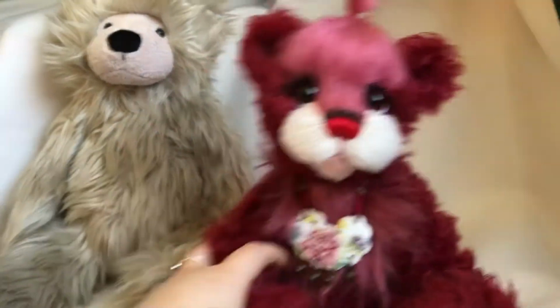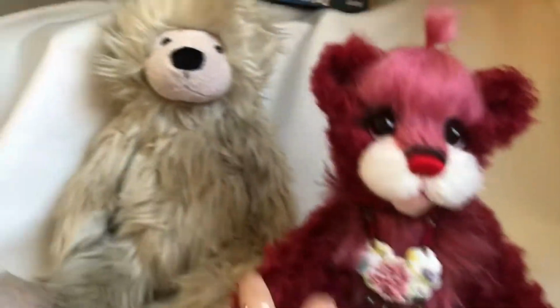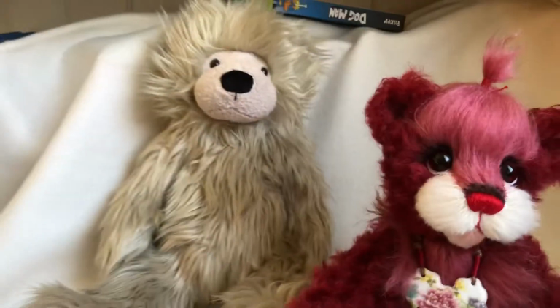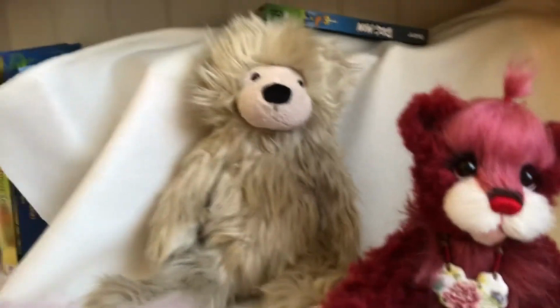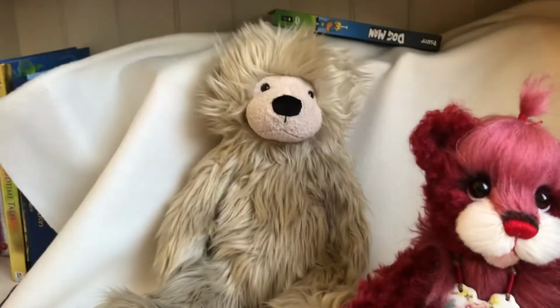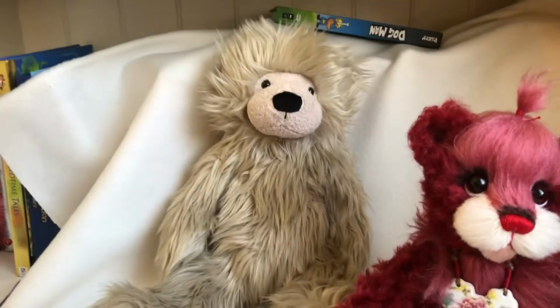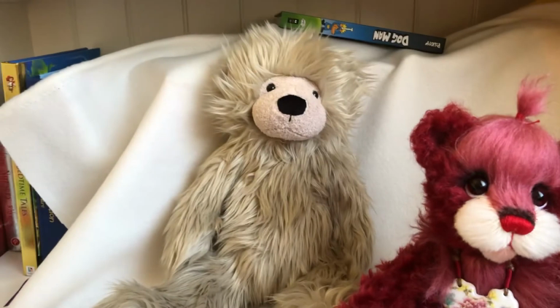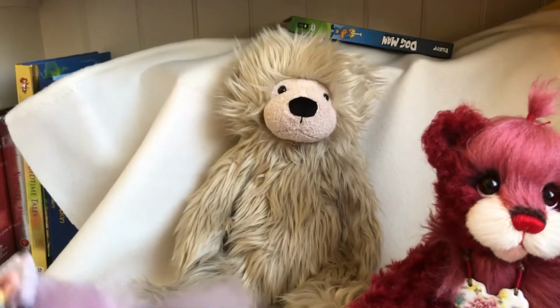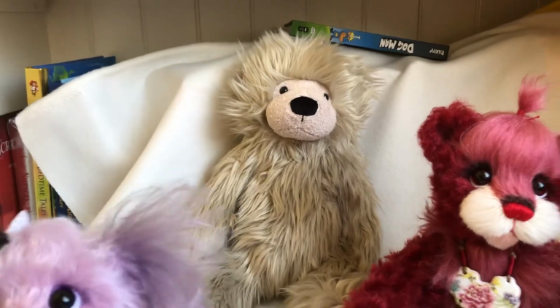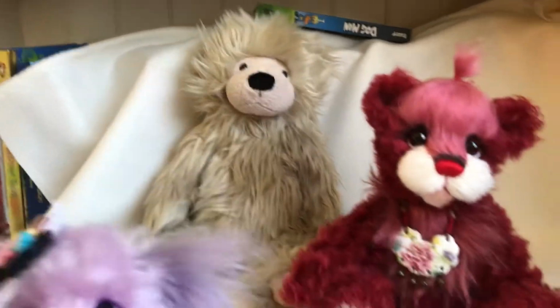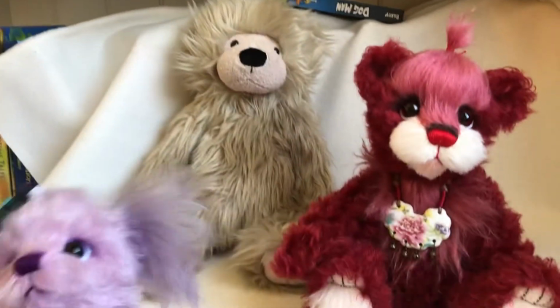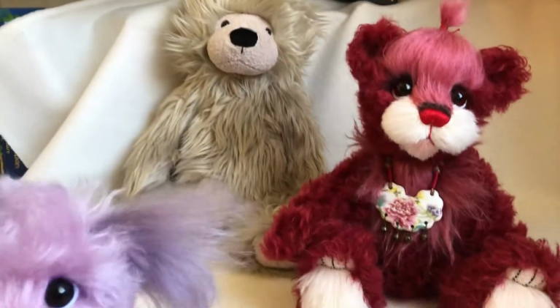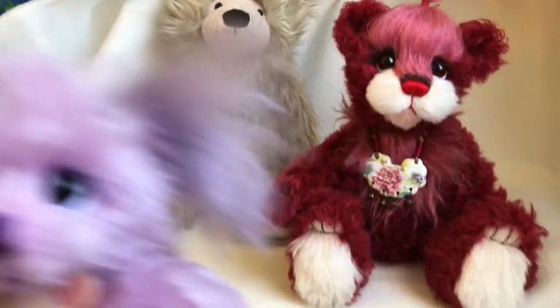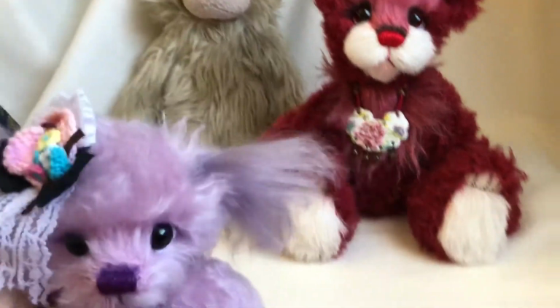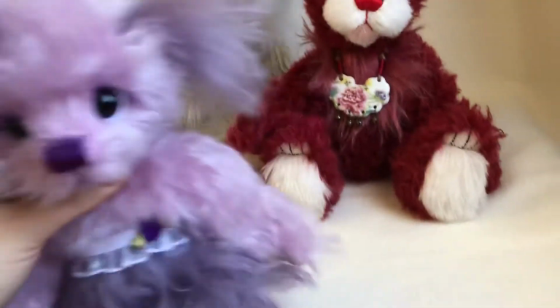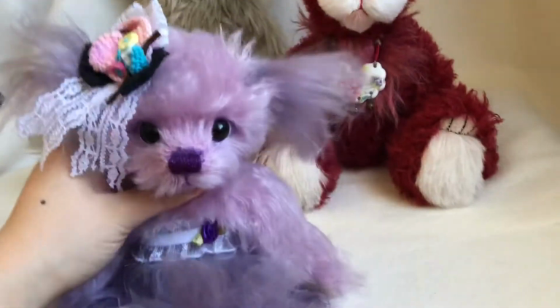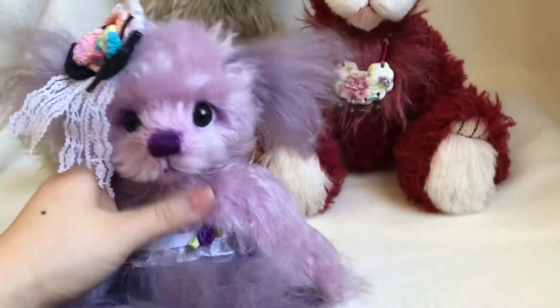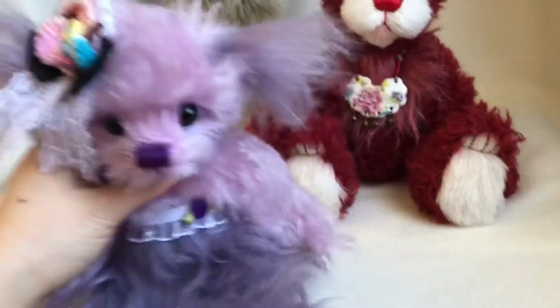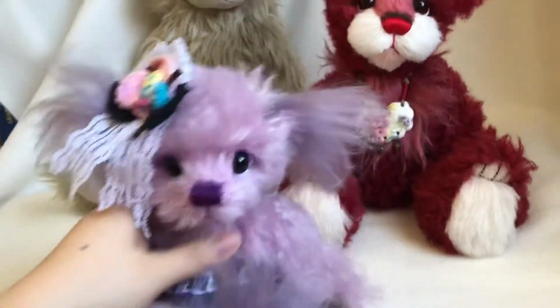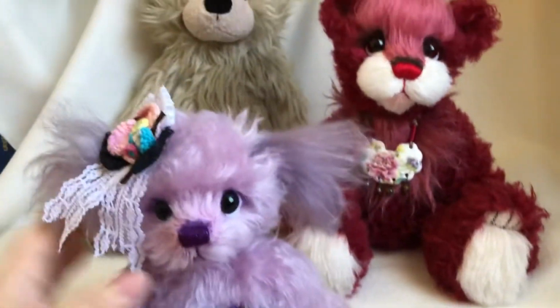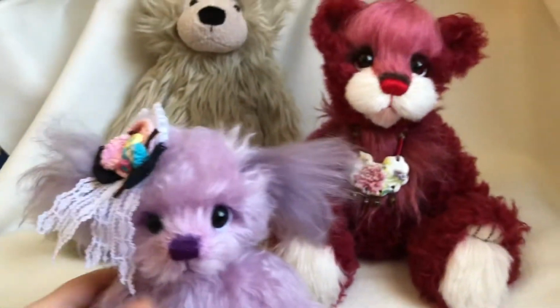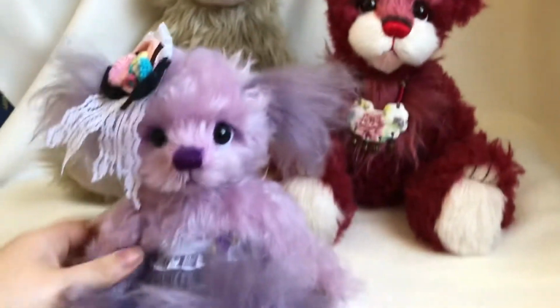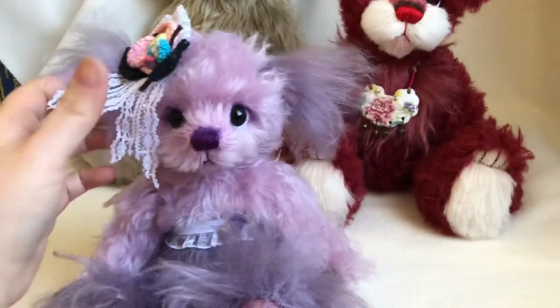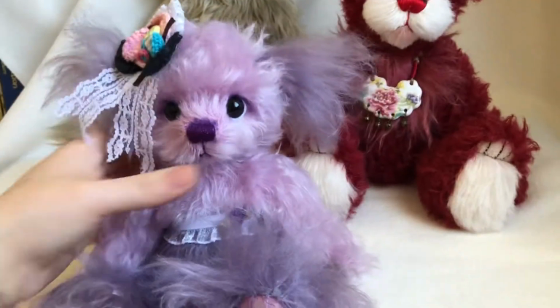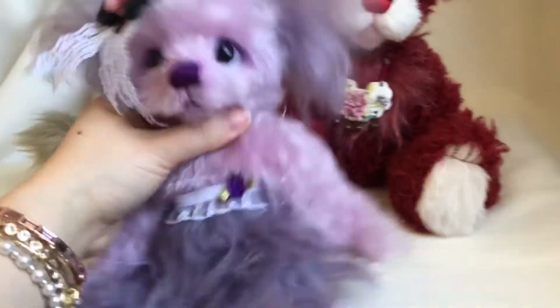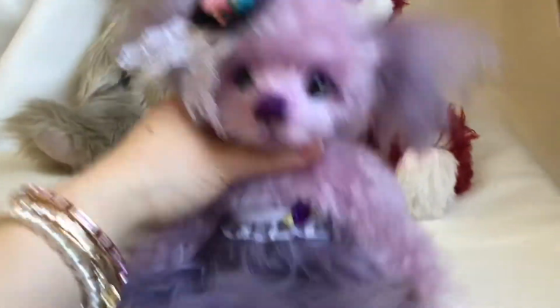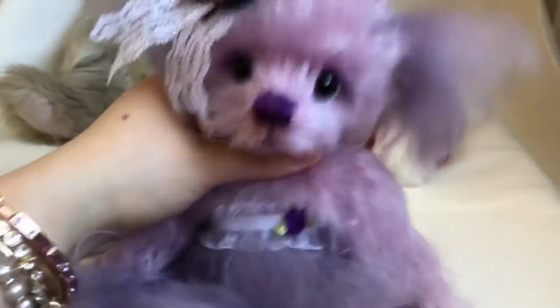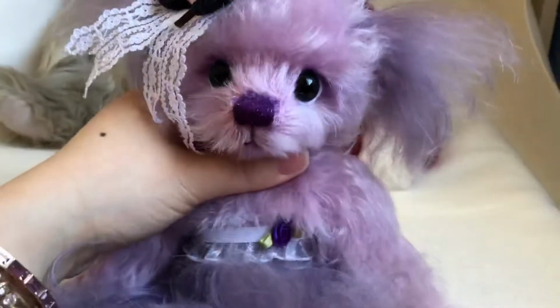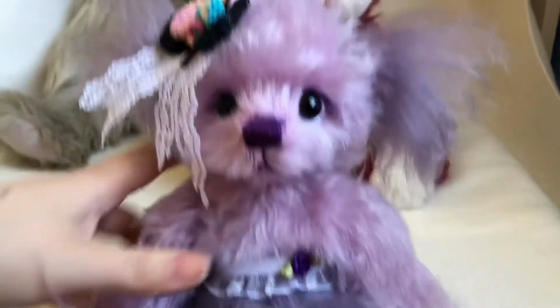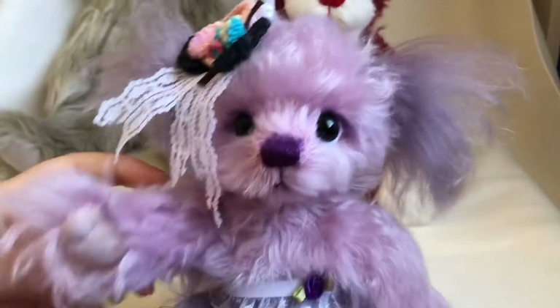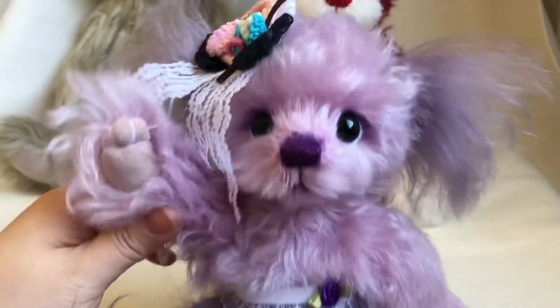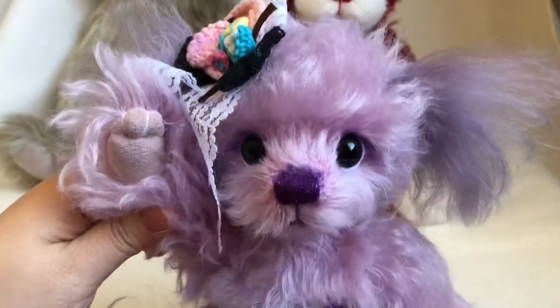And that's my new Jellicat that arrived. I collect Jellicat as well. I will show you that bear video later. Thank you for watching. Bye bye!